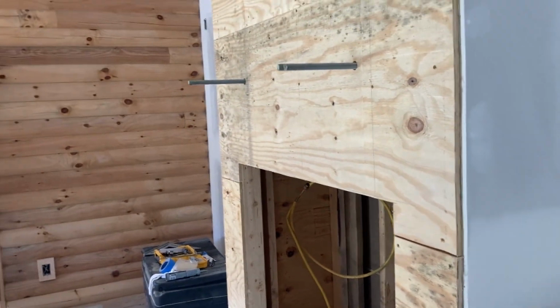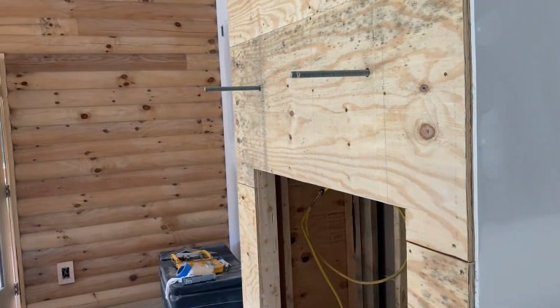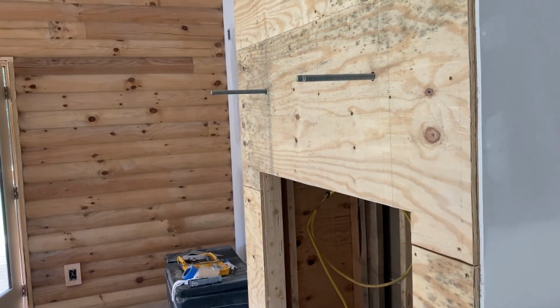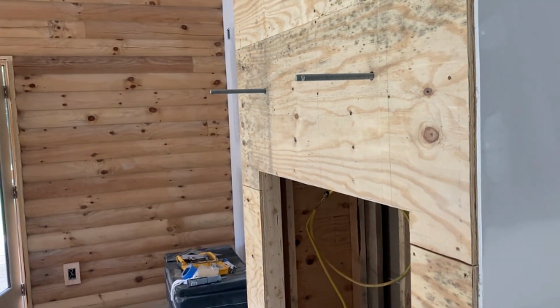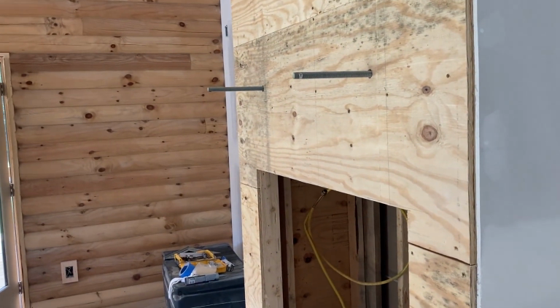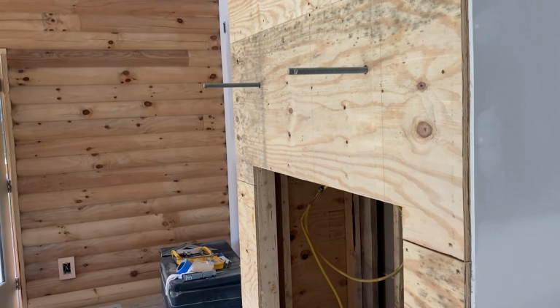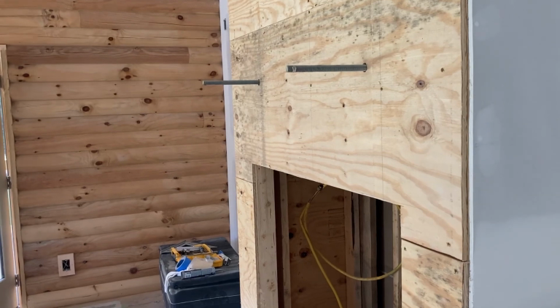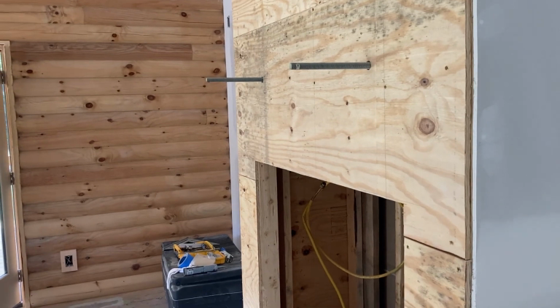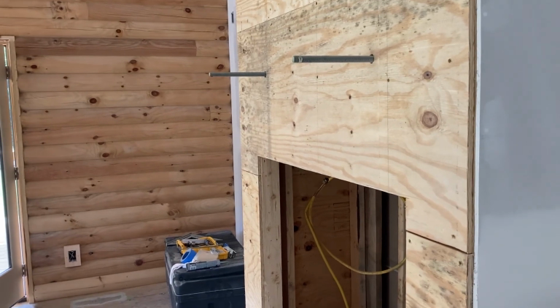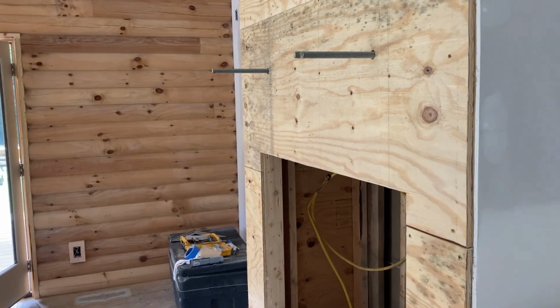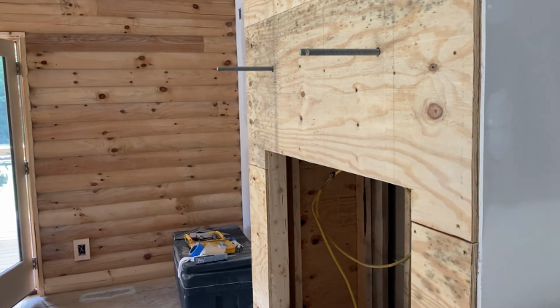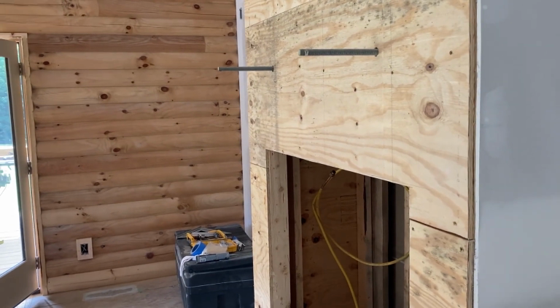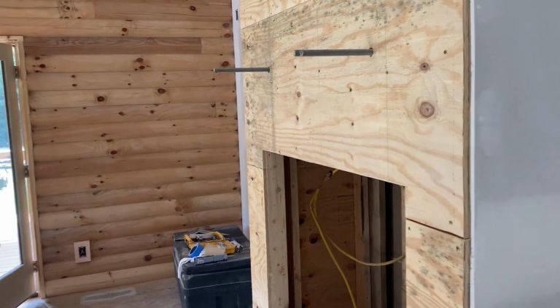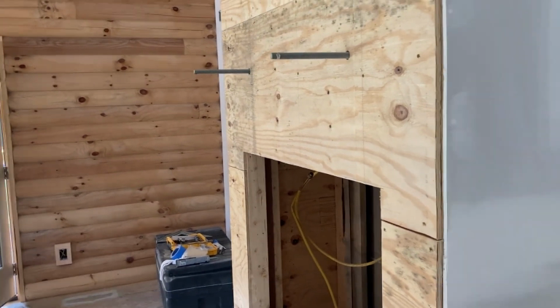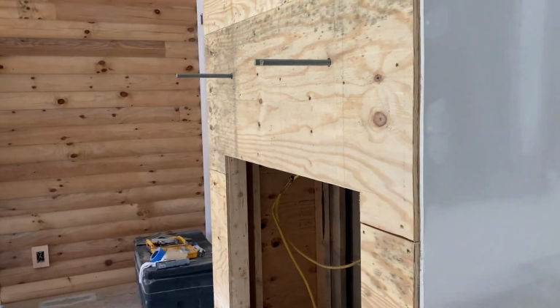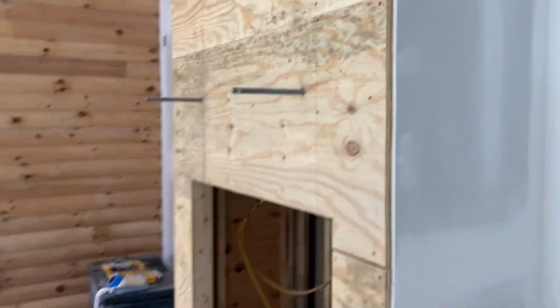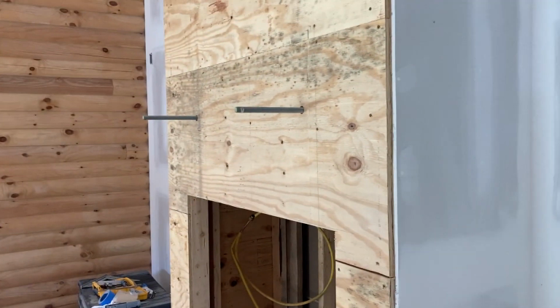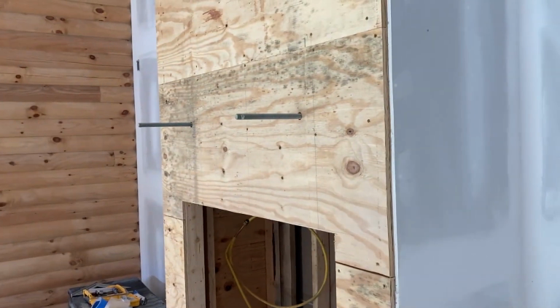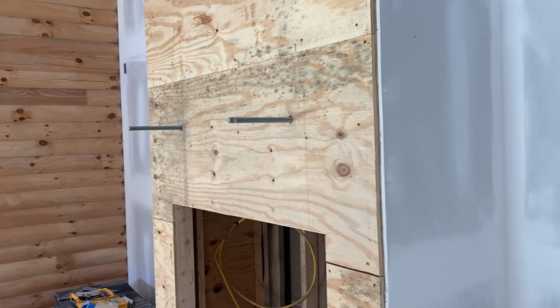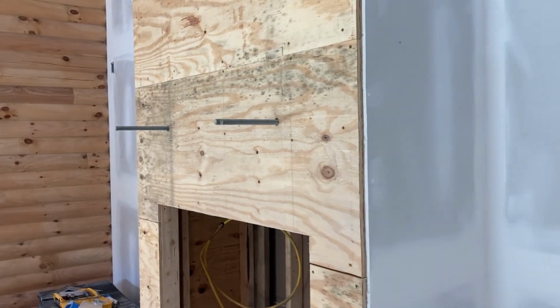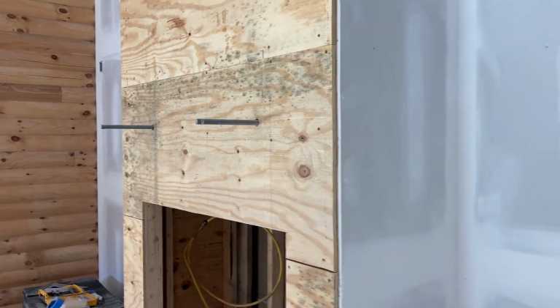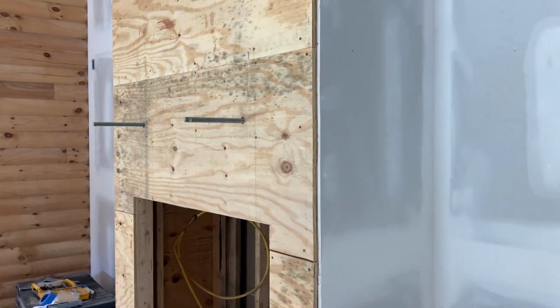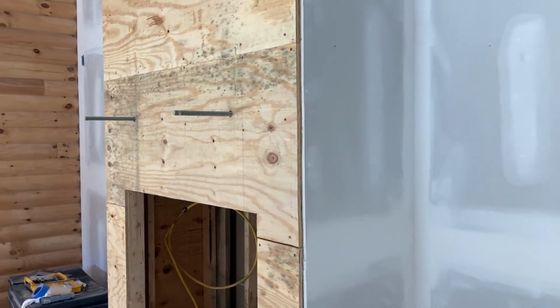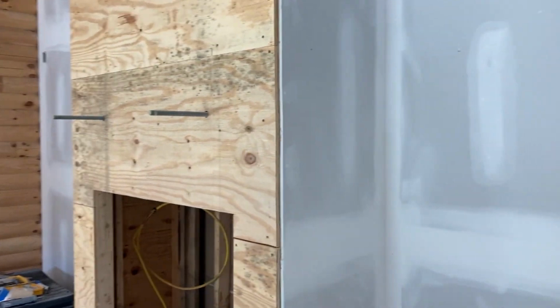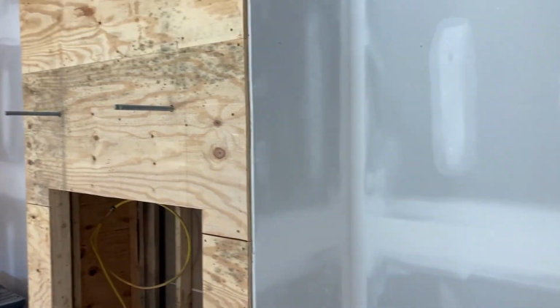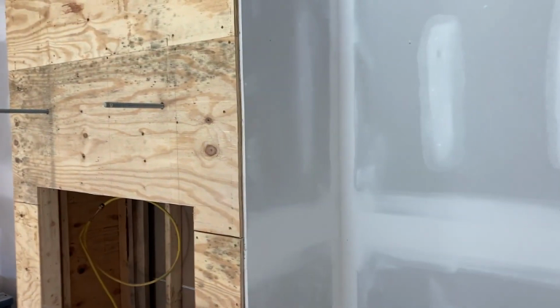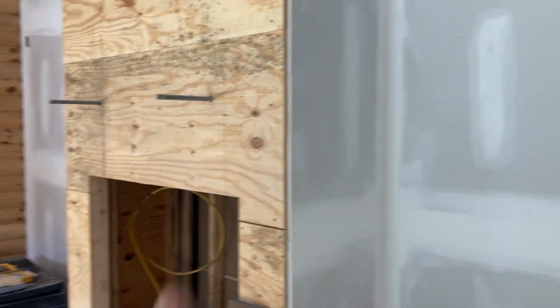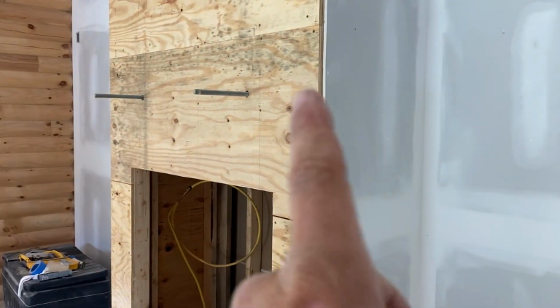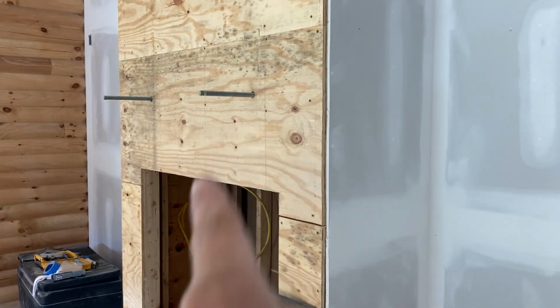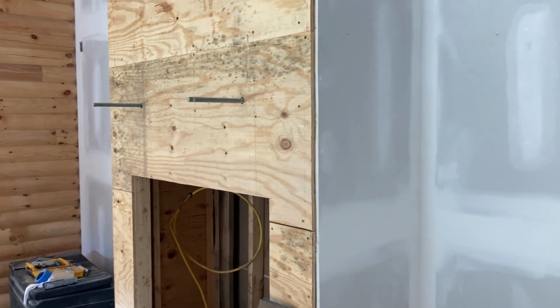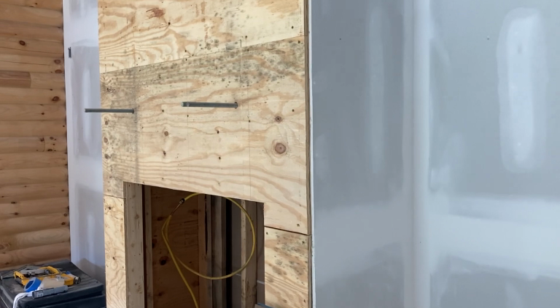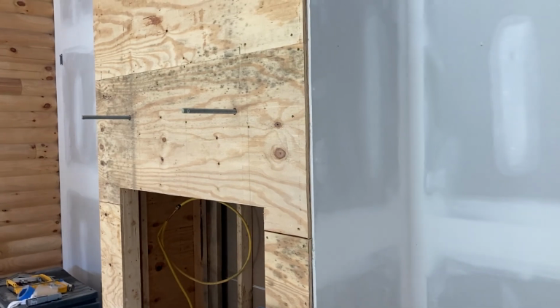I can easily put a 16-inch mantel on there. Most of the time I don't go that big — usually about 10, maybe 11 inches is about as big as I go. I'll probably end up cutting those rods off just a little bit.